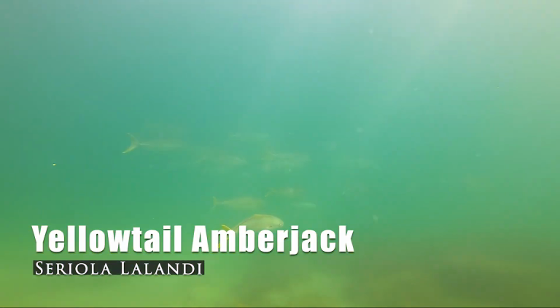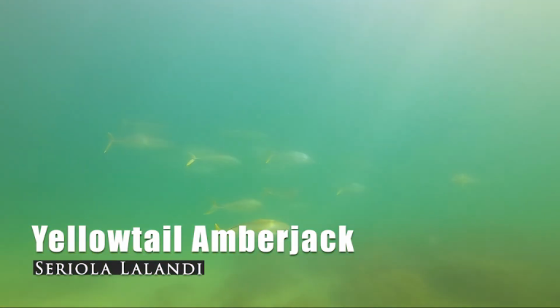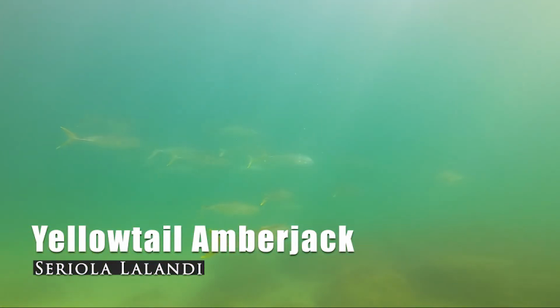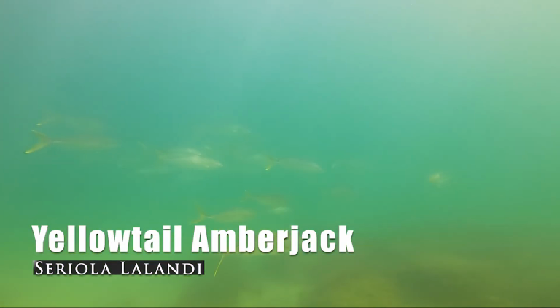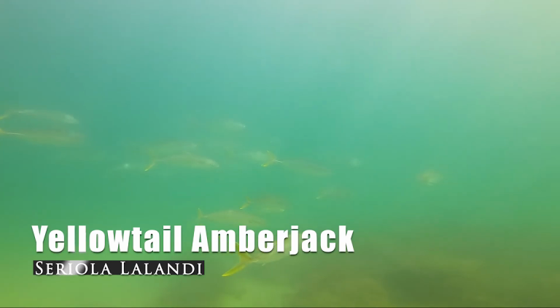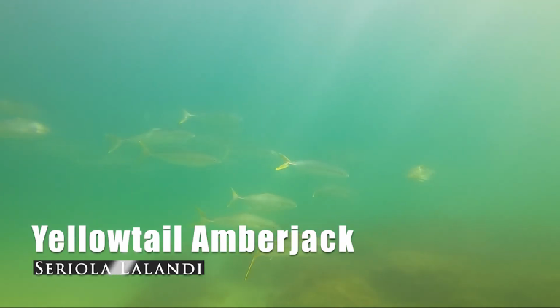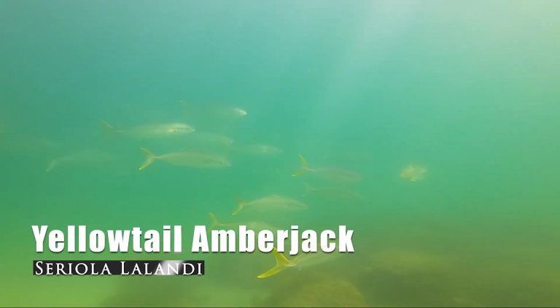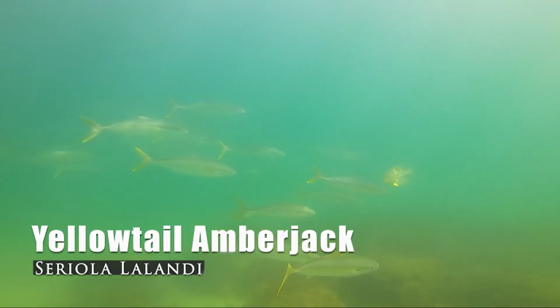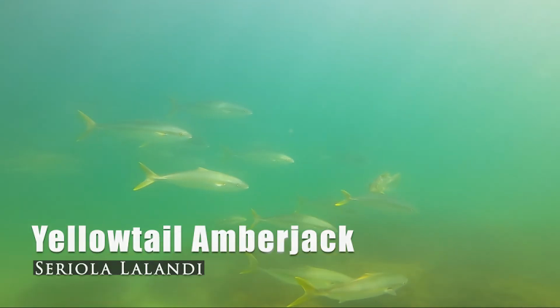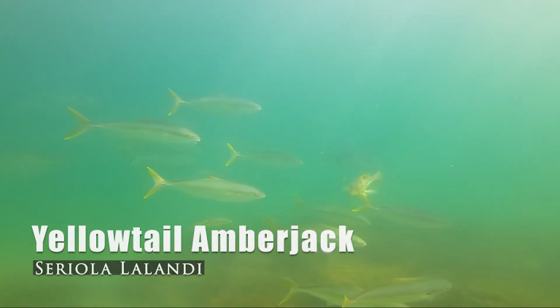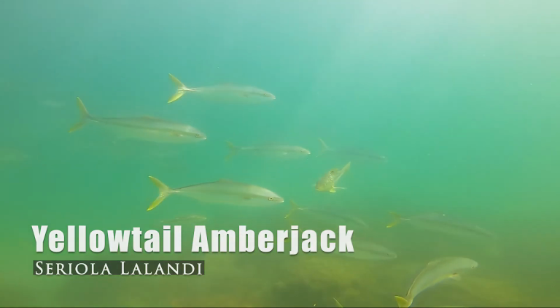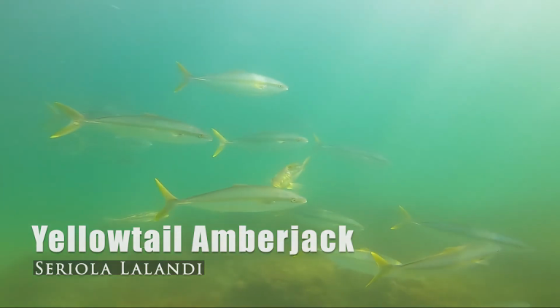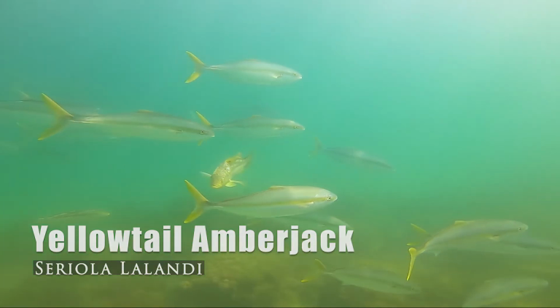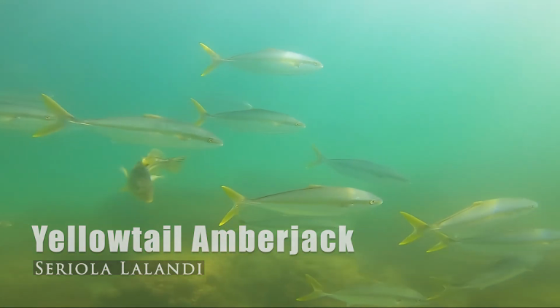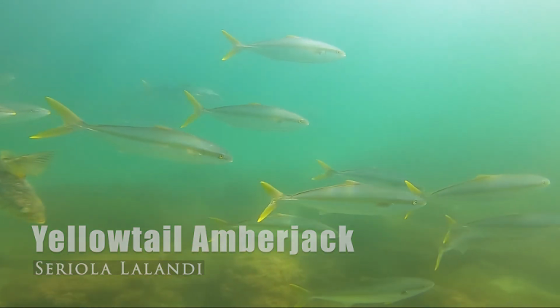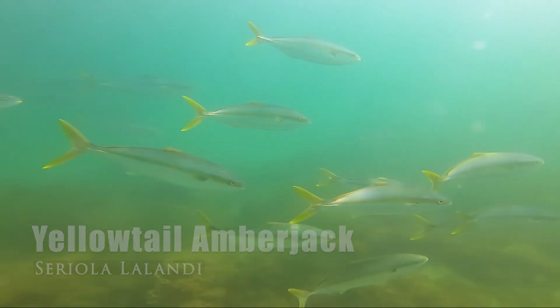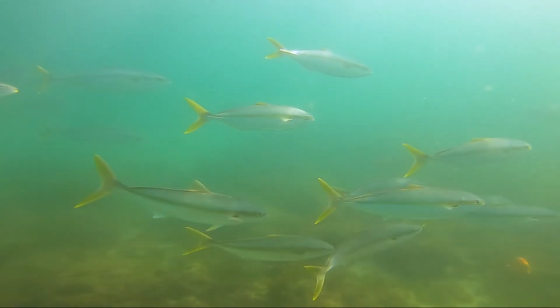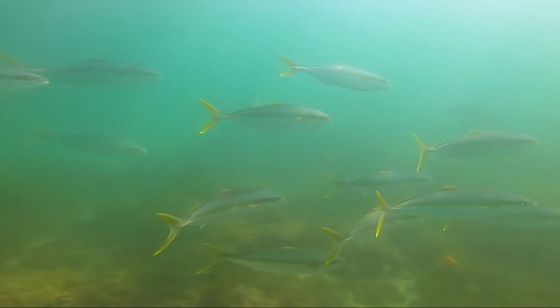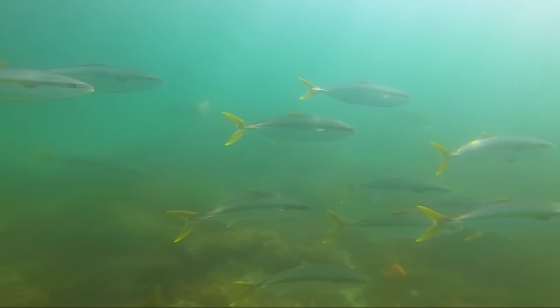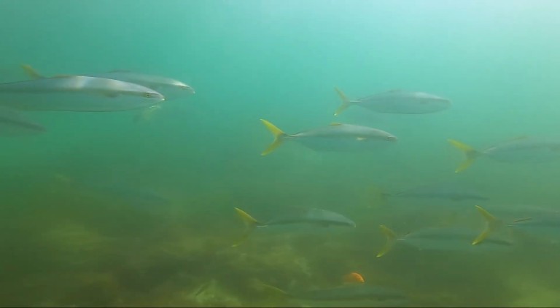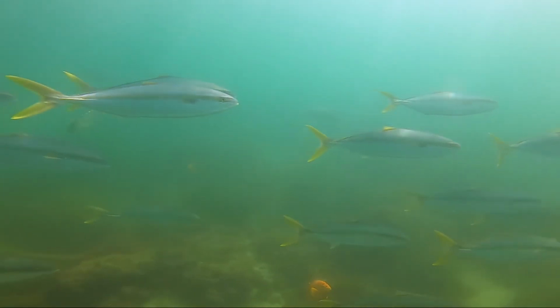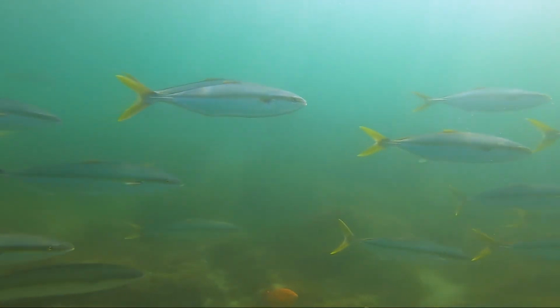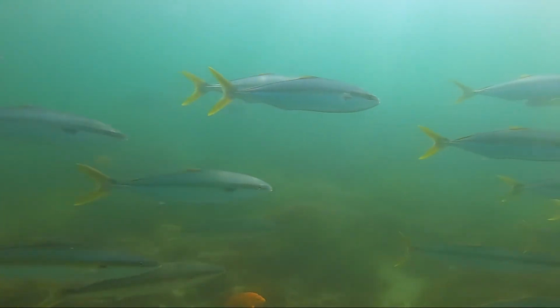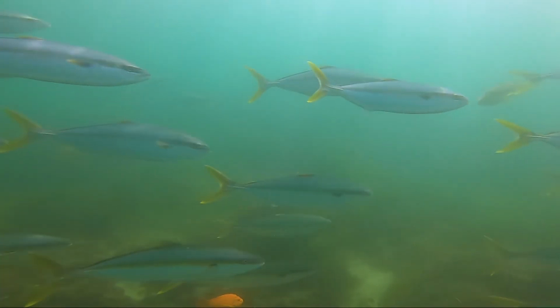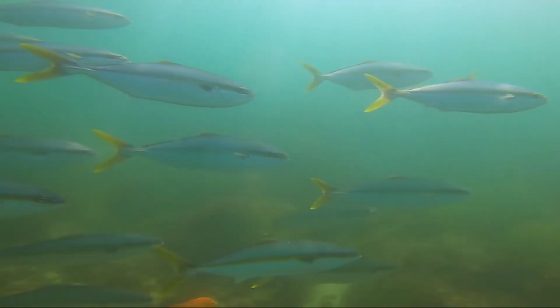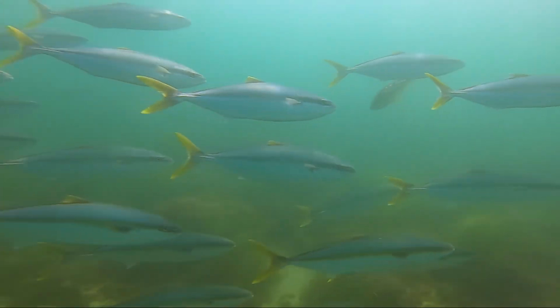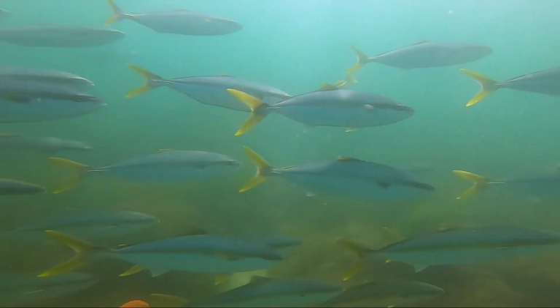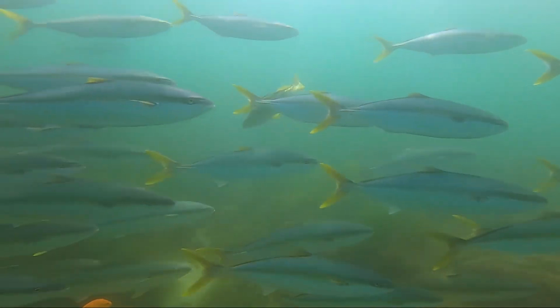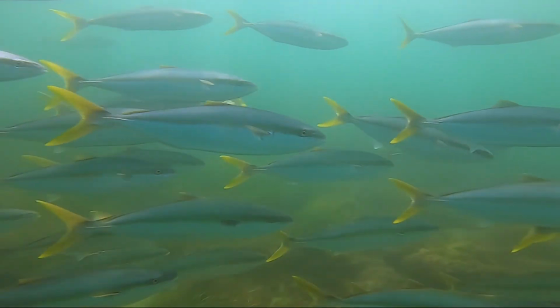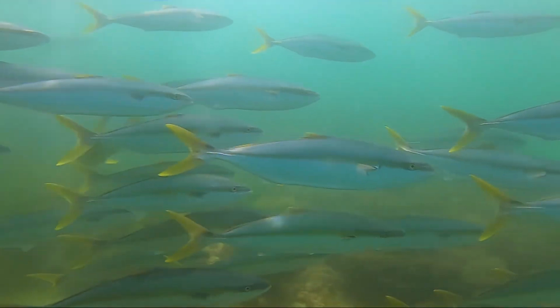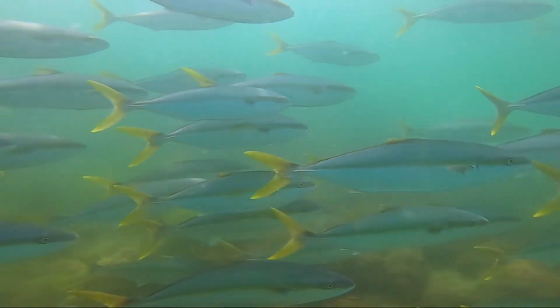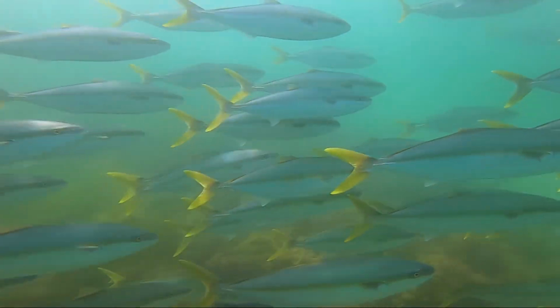Now we're heading out to the deeper reefs to observe another horn shark. But first, check out these awesome yellow-tailed amberjacks as we swim around each other.